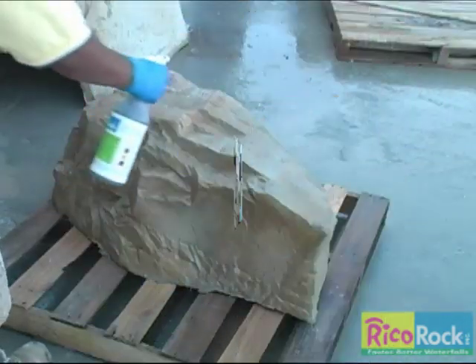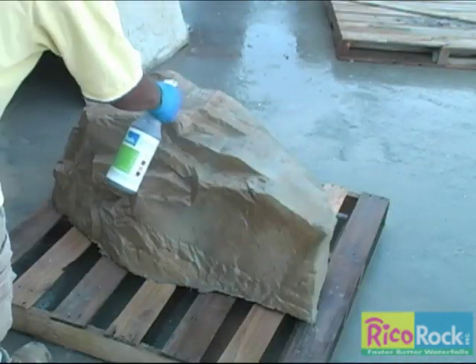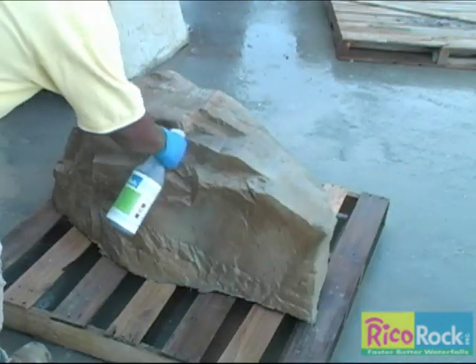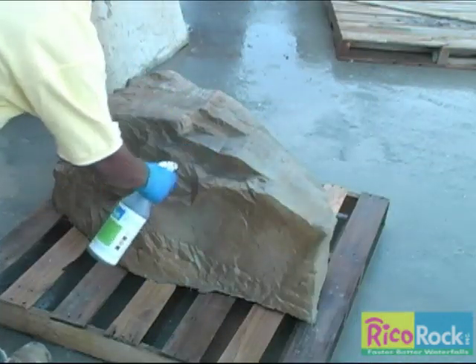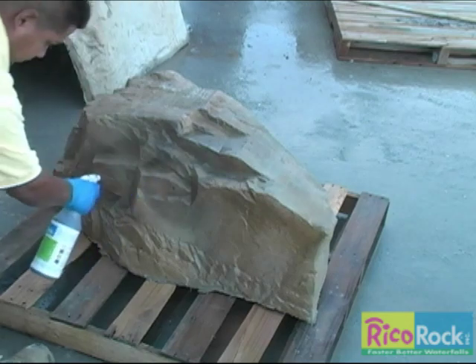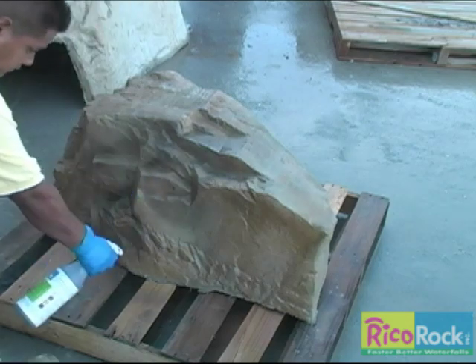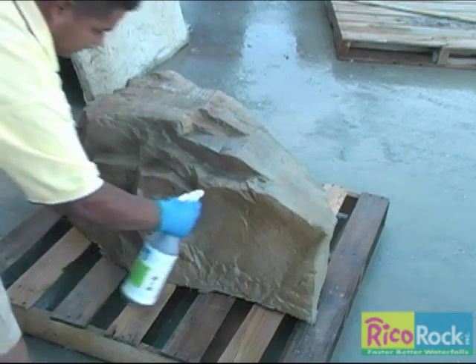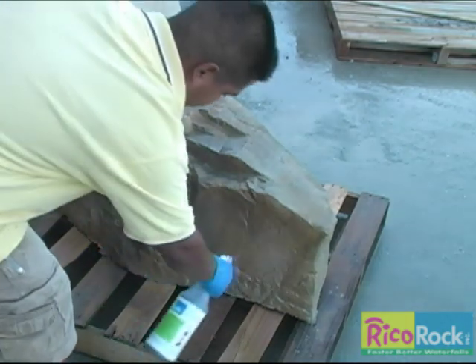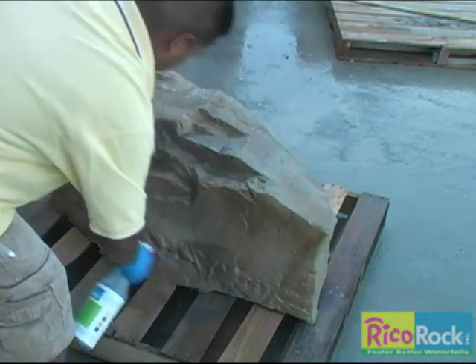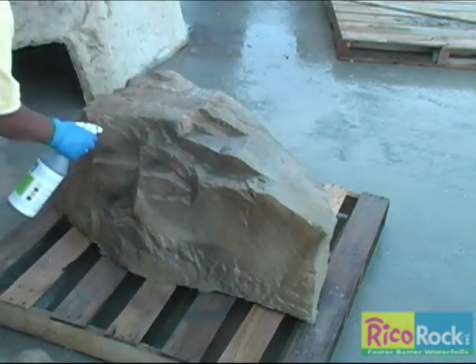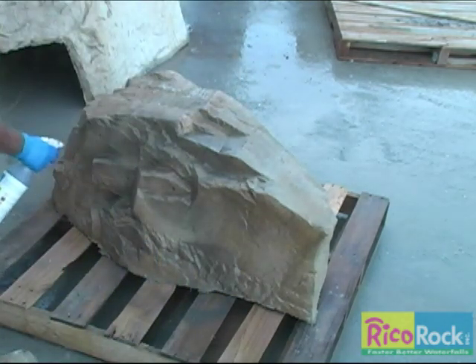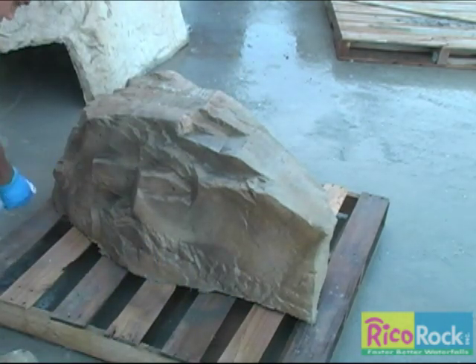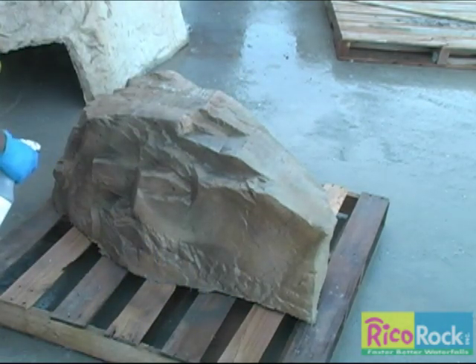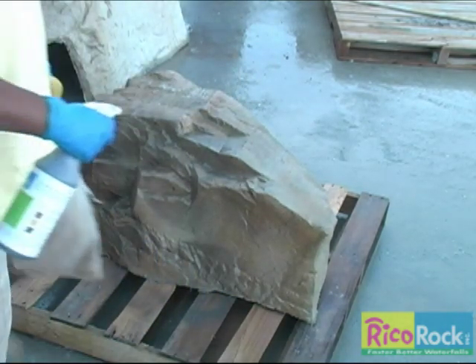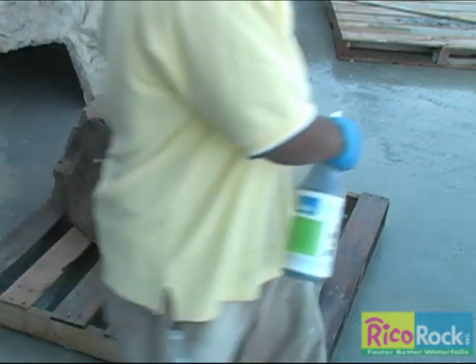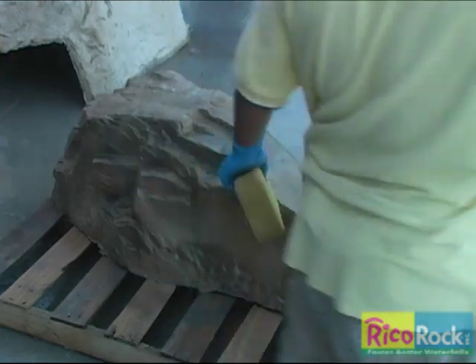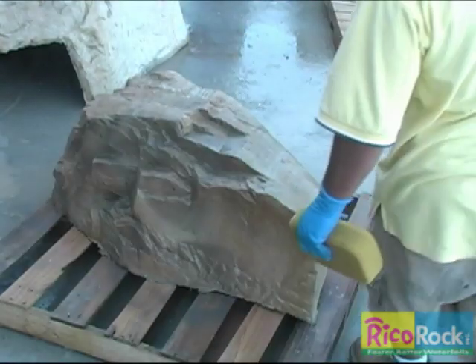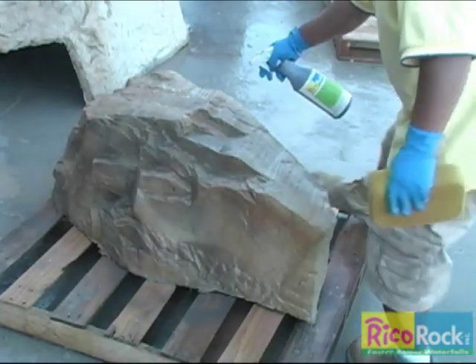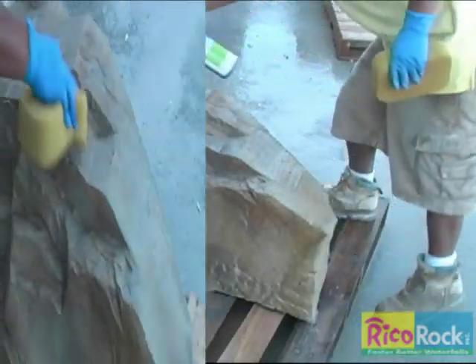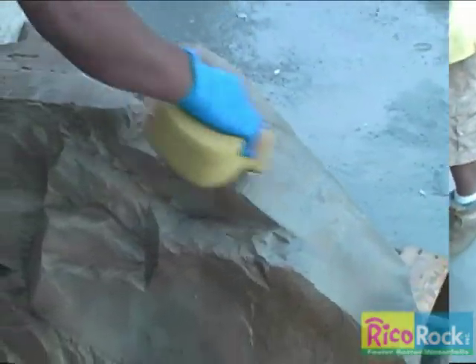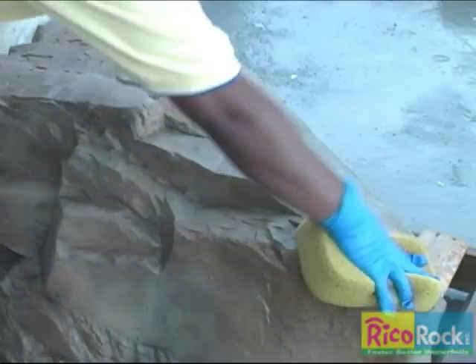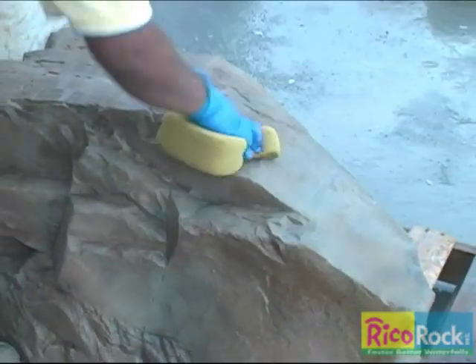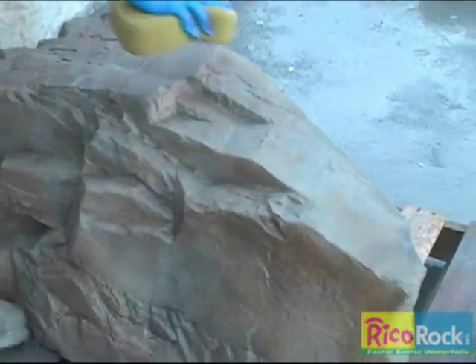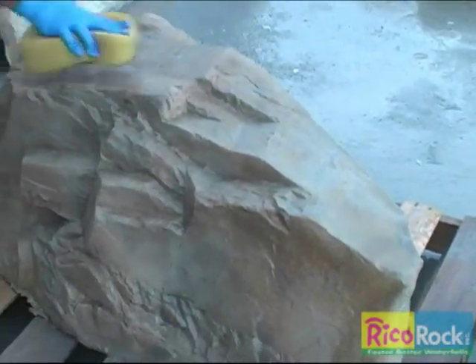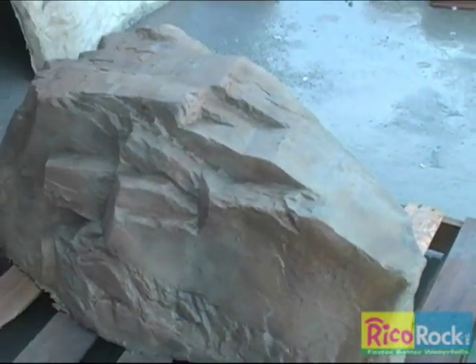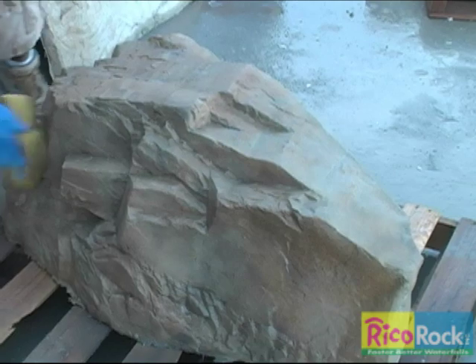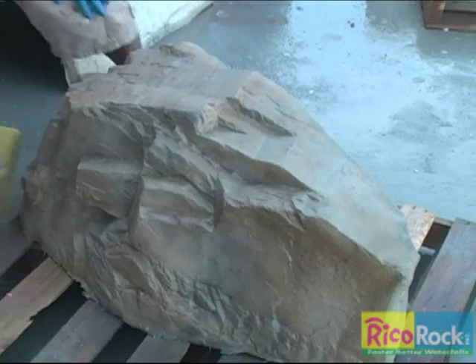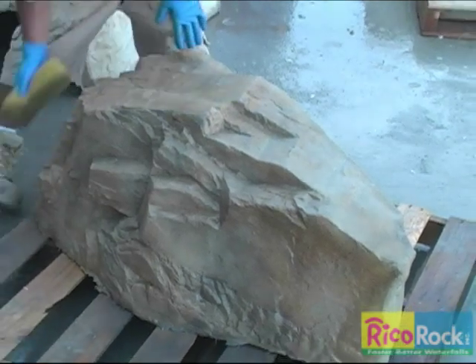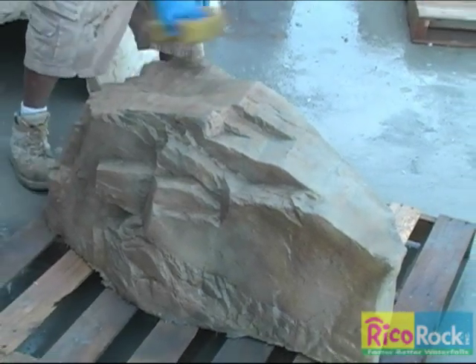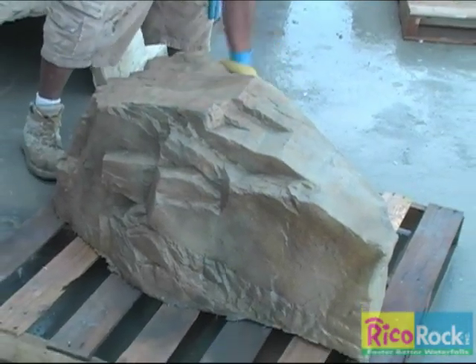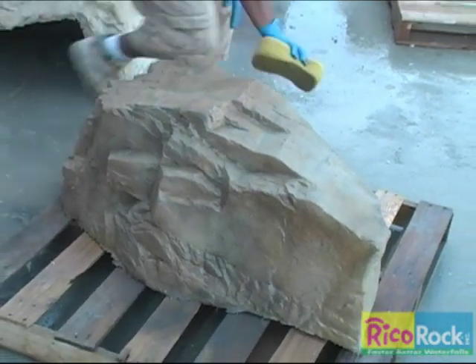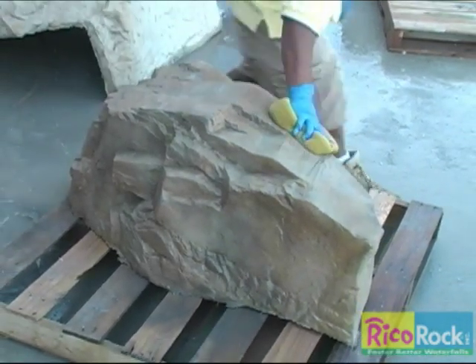Antique is used as the final color, but only after the other colors are completely dry. If you add too much antique, it gives the rock a cartoon look. There is no right or wrong — whatever you do, there is a natural rock somewhere that looks just like it.